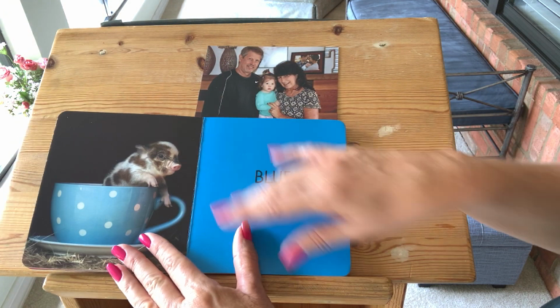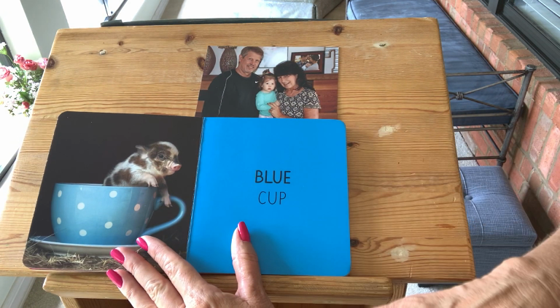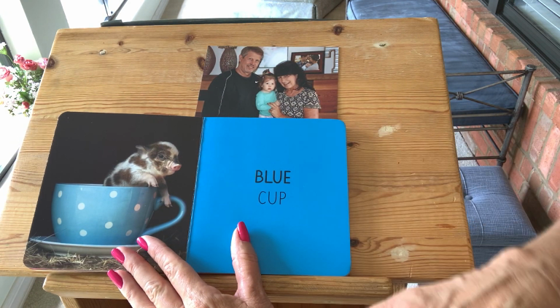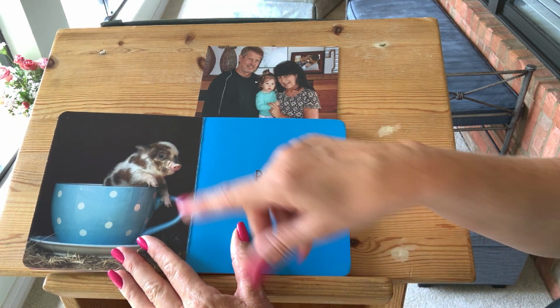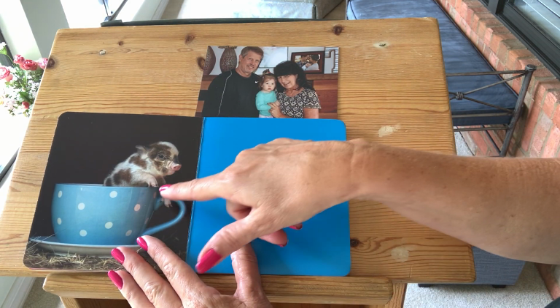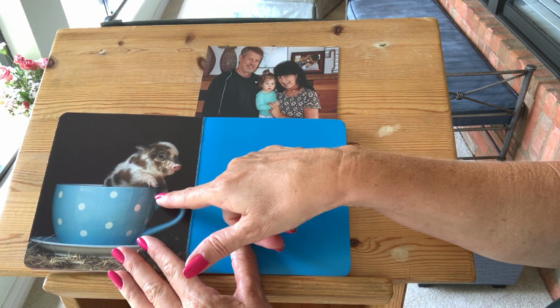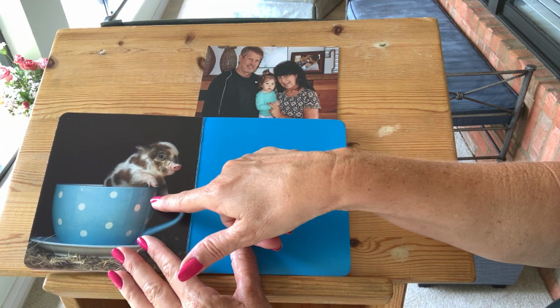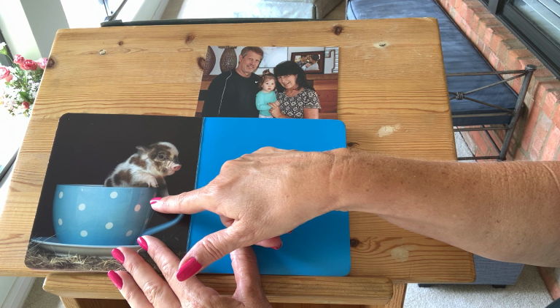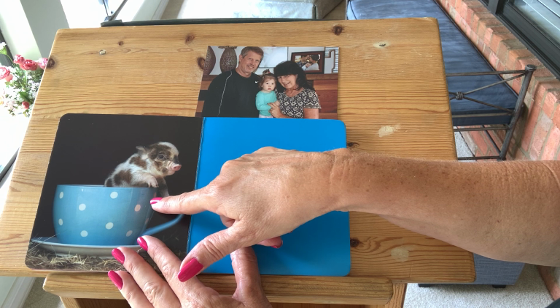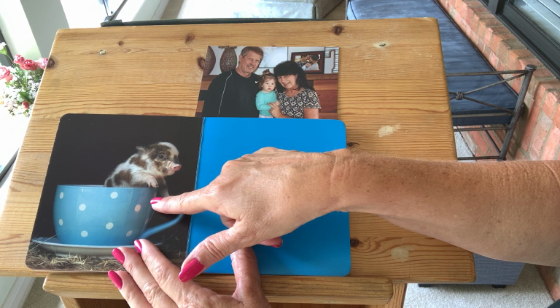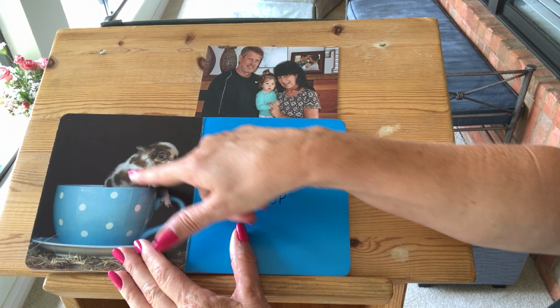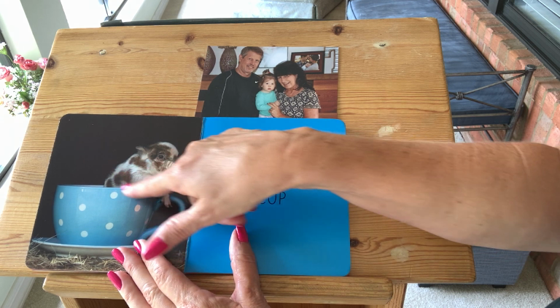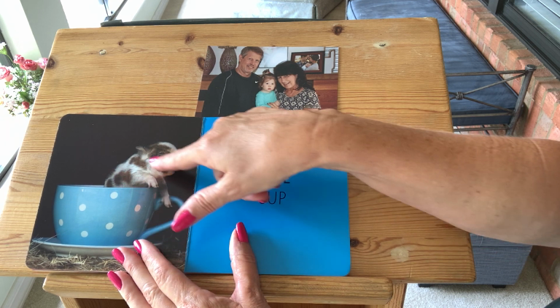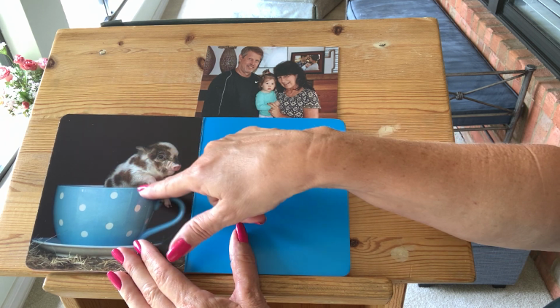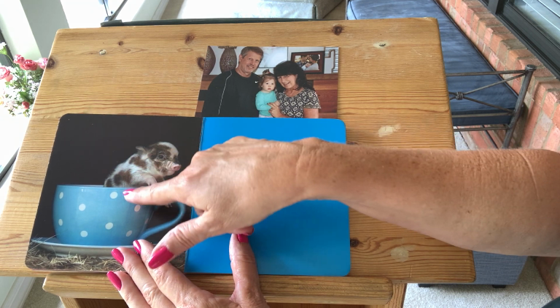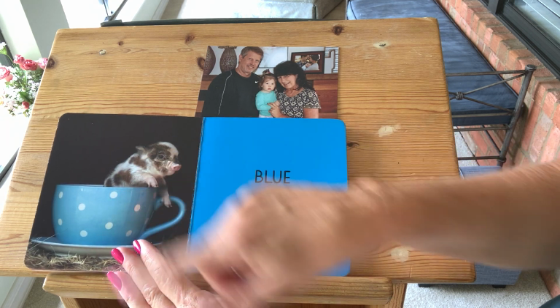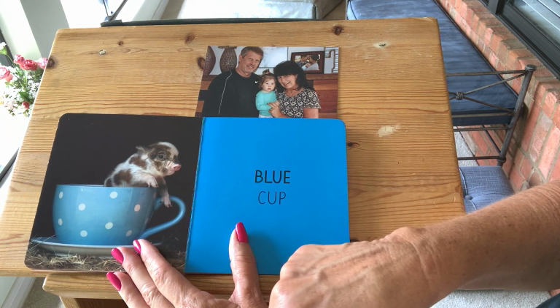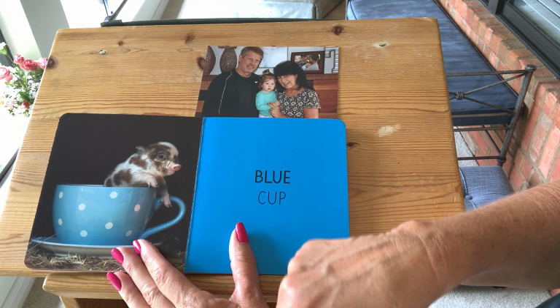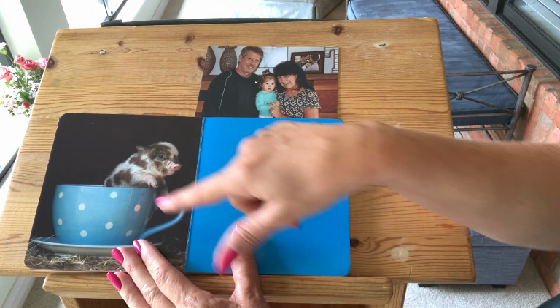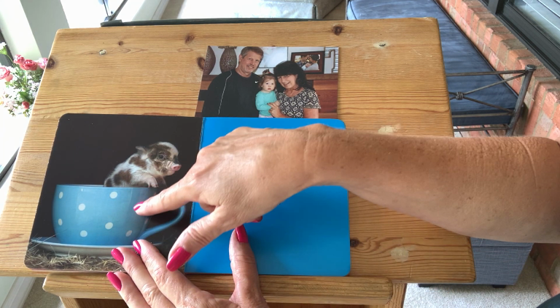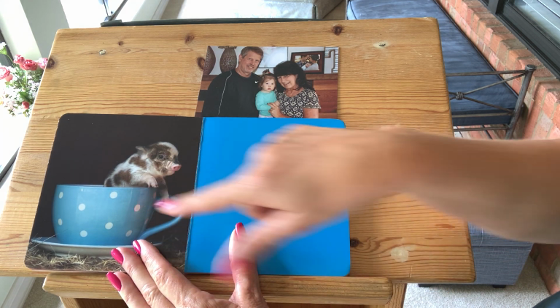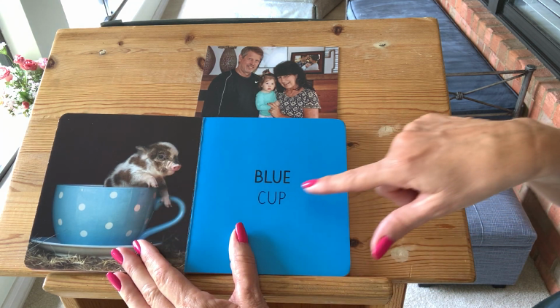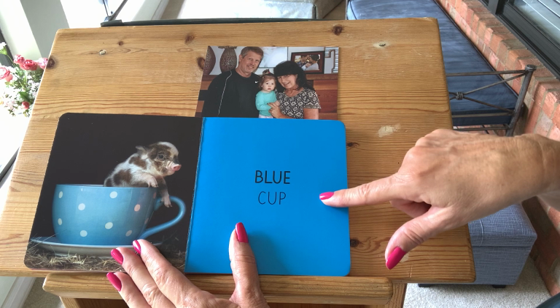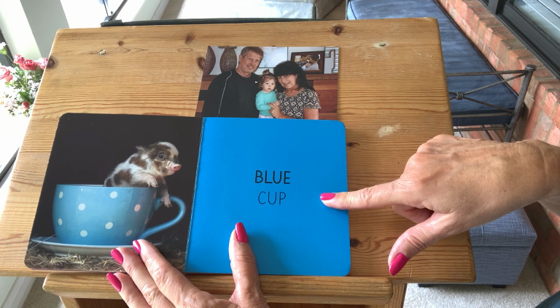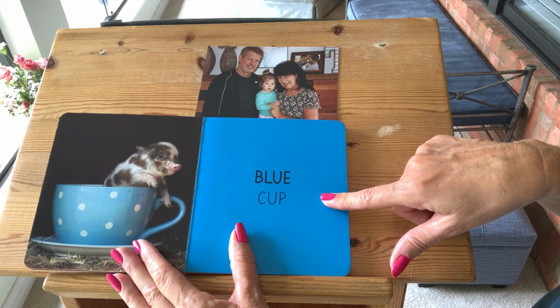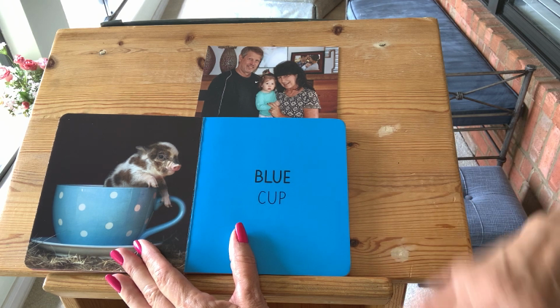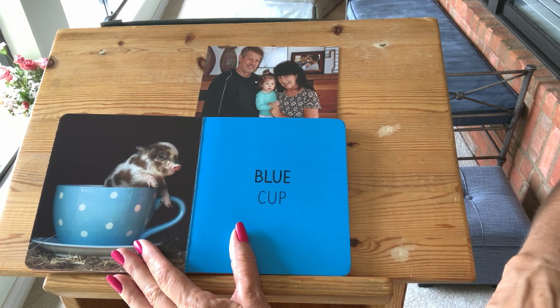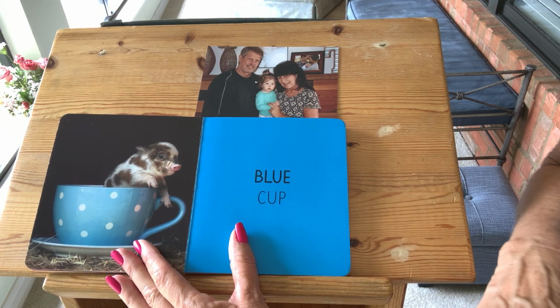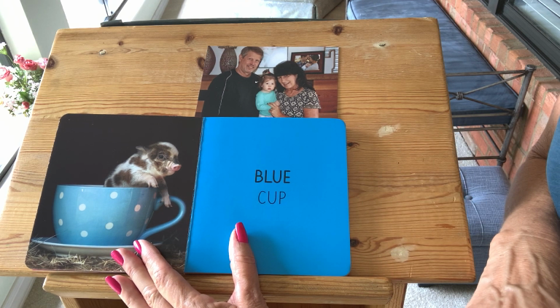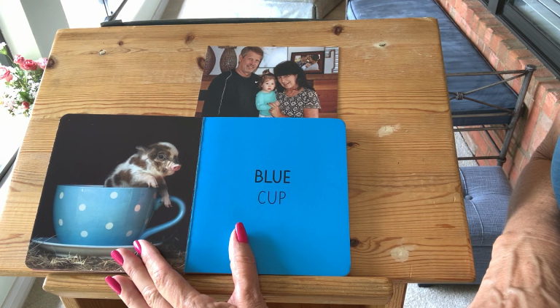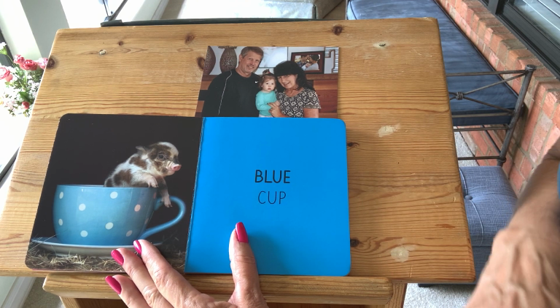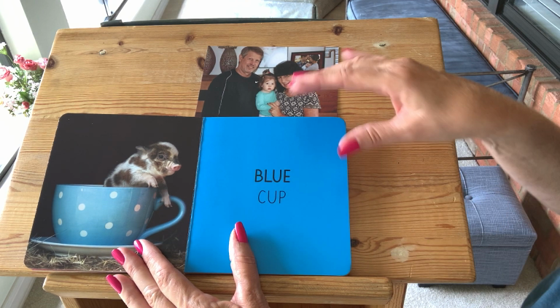Blue. This little piggy is in a teacup. See how small it is? It fits in a cup. The cup is blue and this page is blue. Say blue for grandma. Good job.